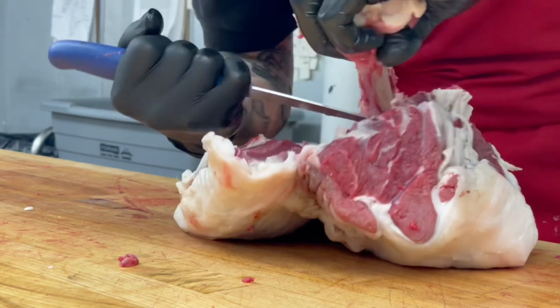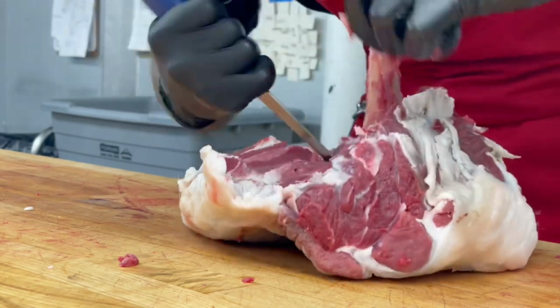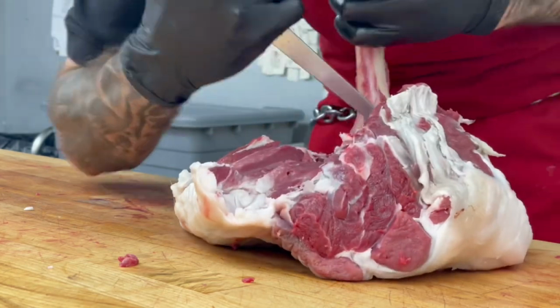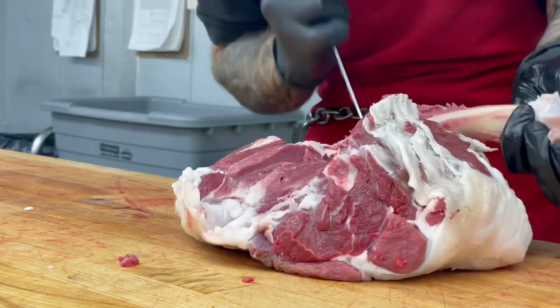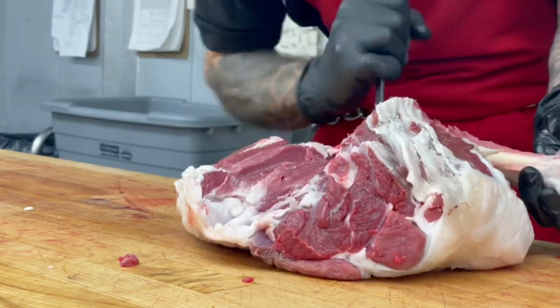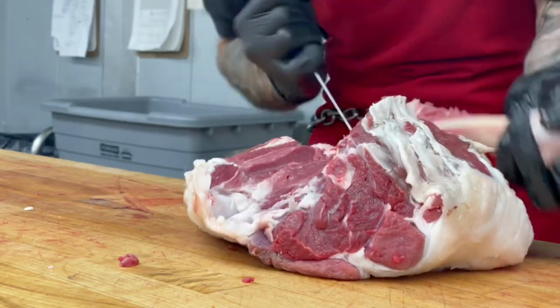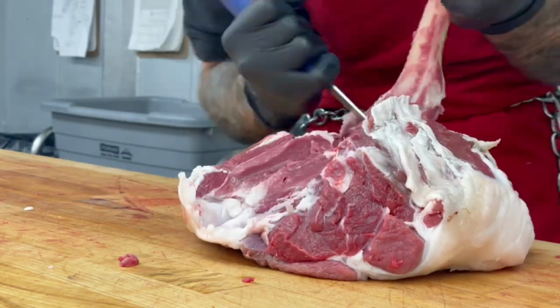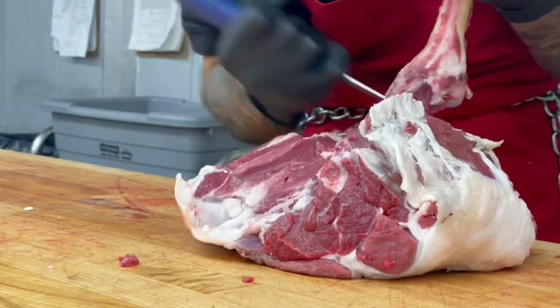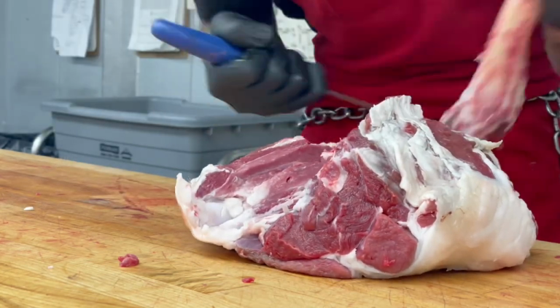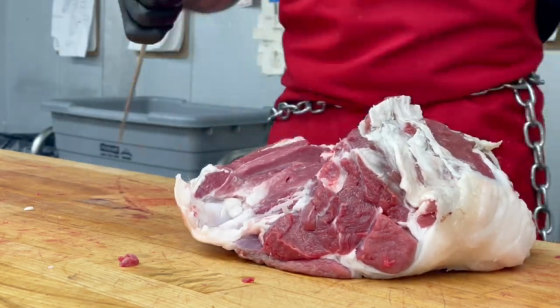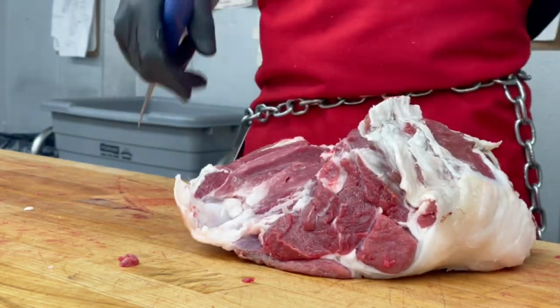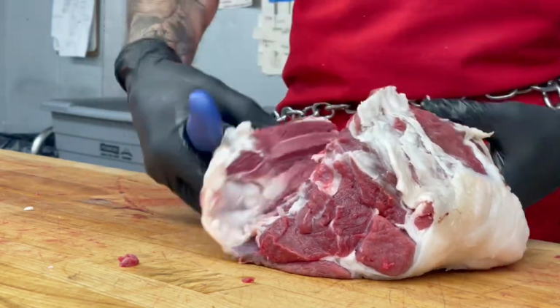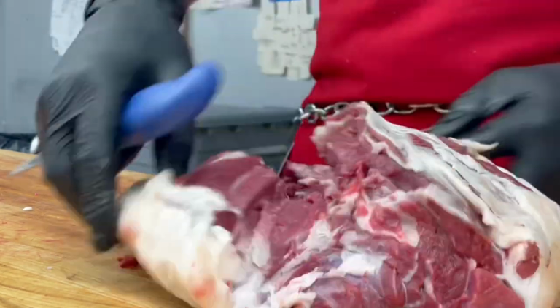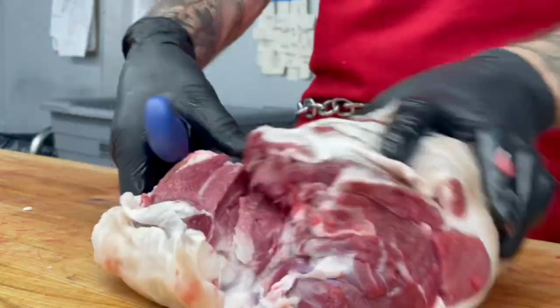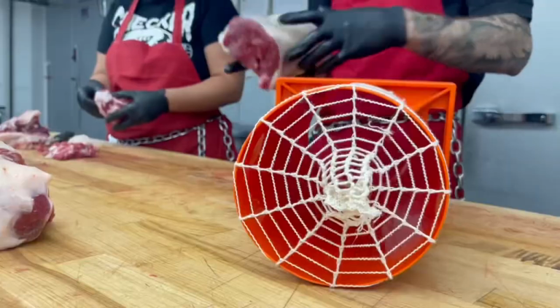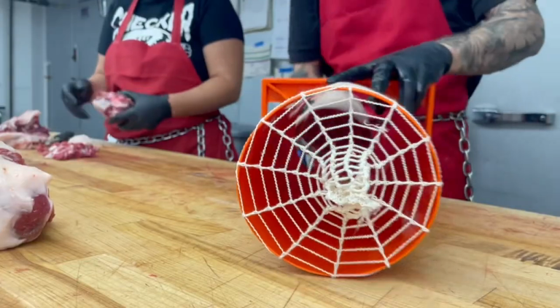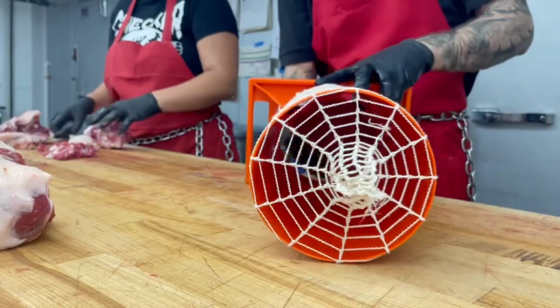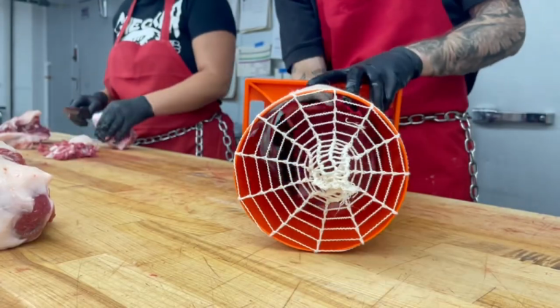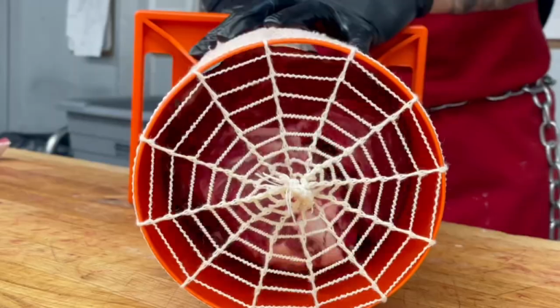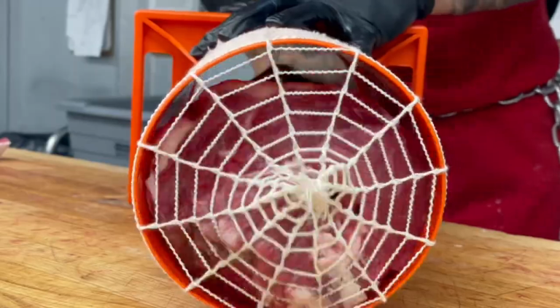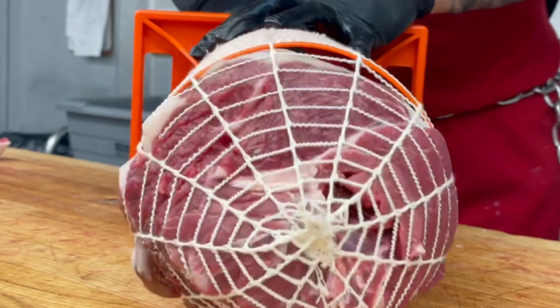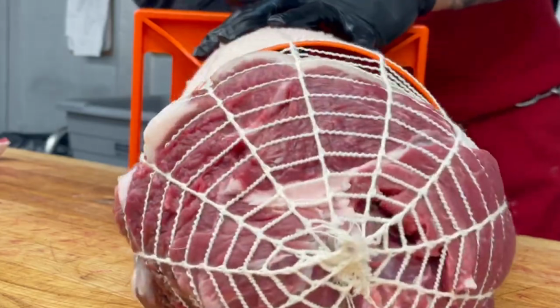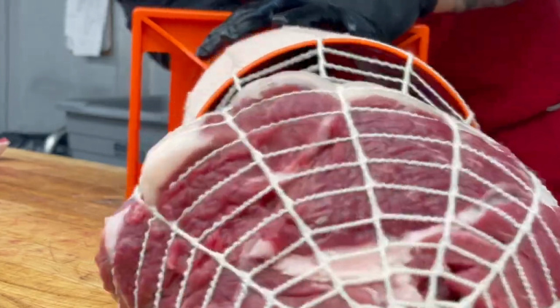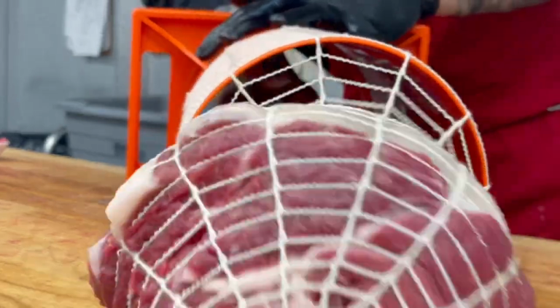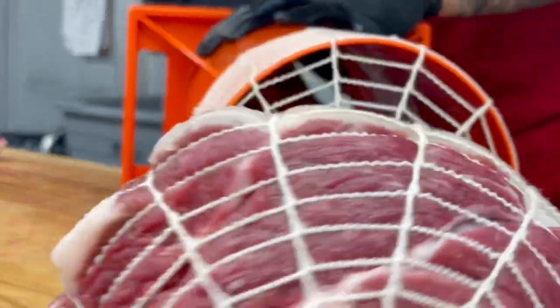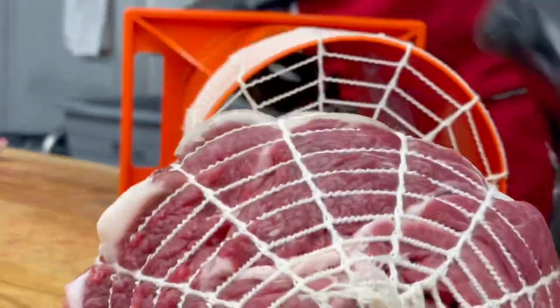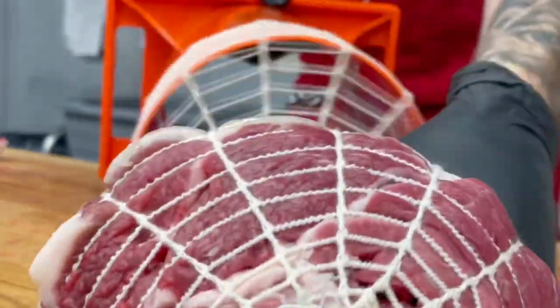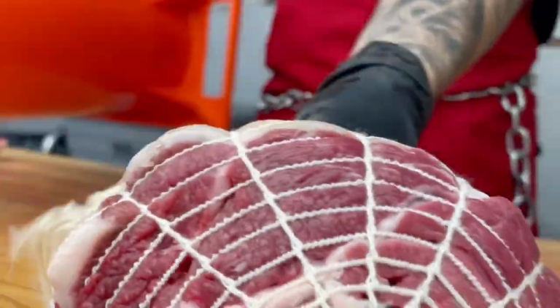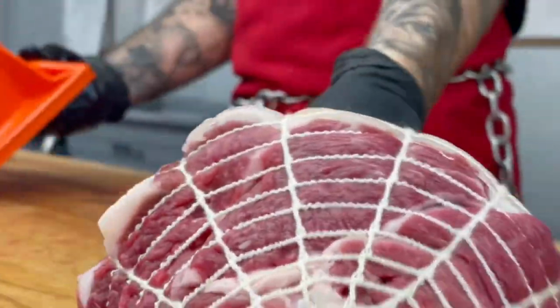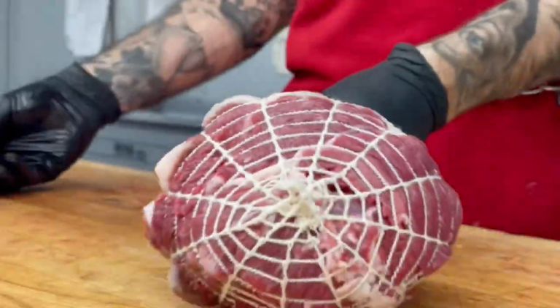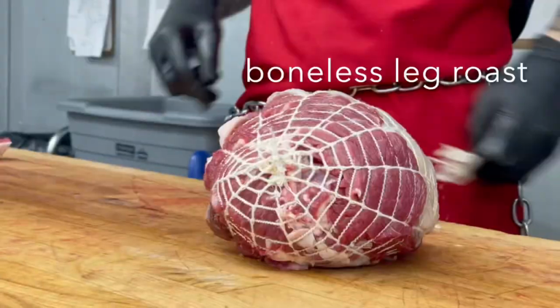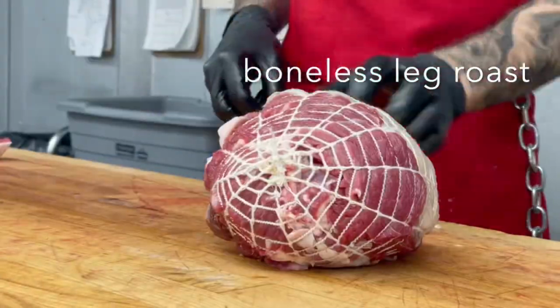To make our roast, we first bone out the leg and then use our netter to make a cute, easy-to-cook boneless leg of lamb roast.